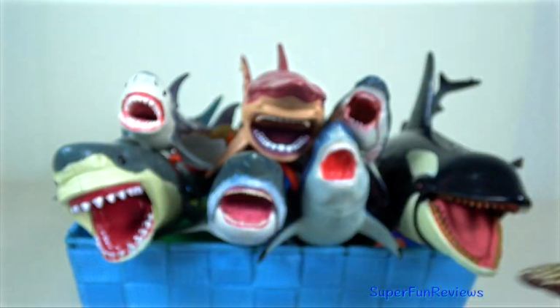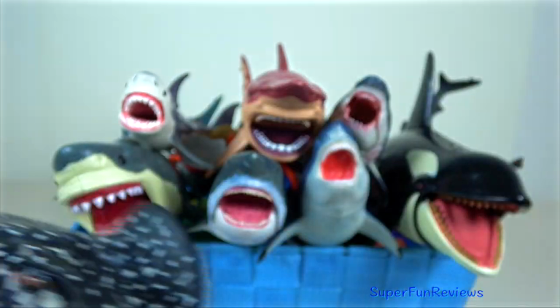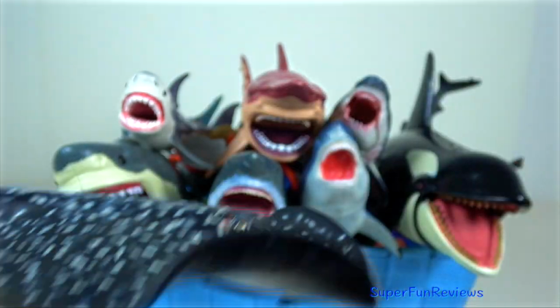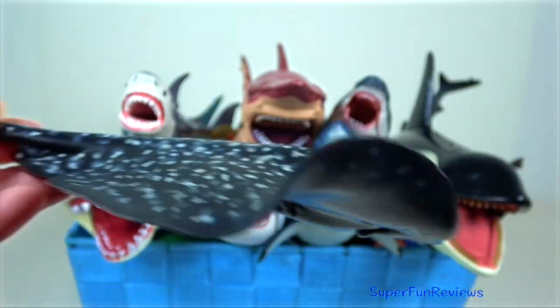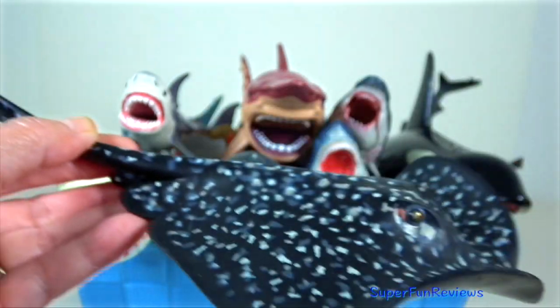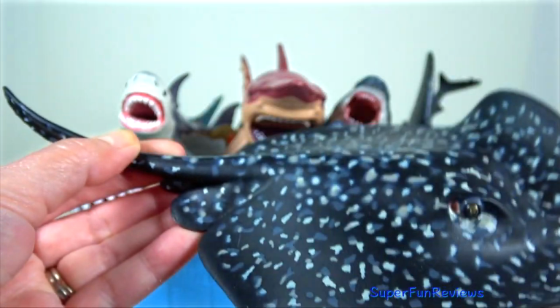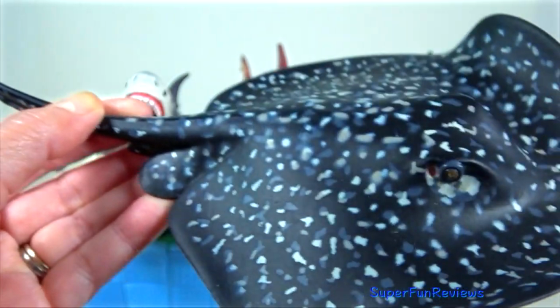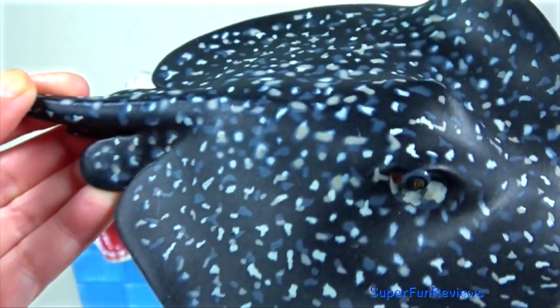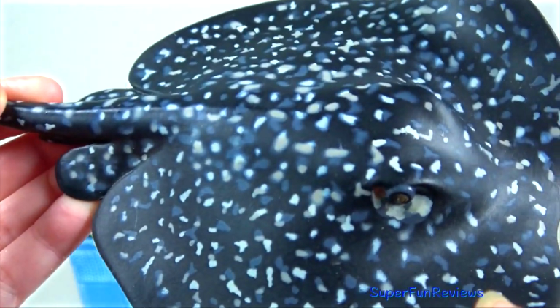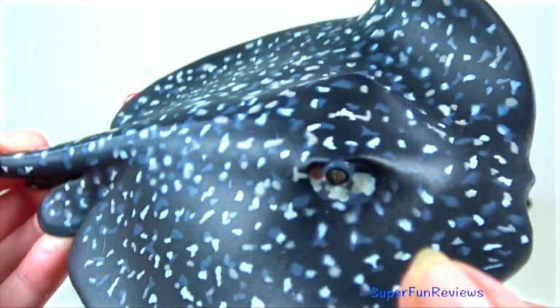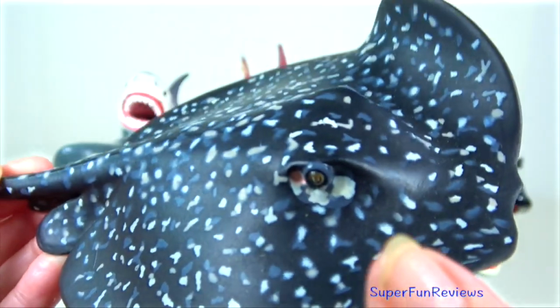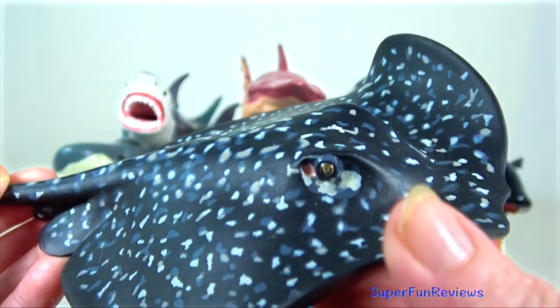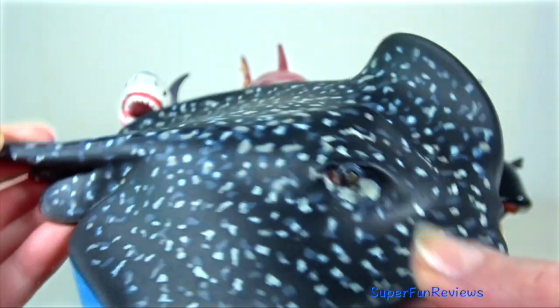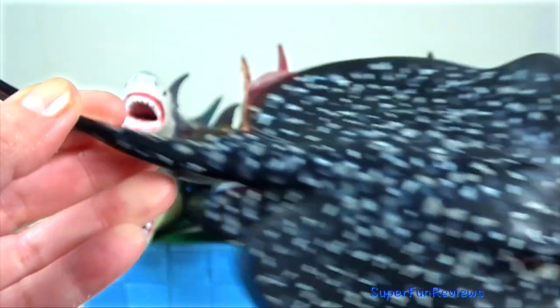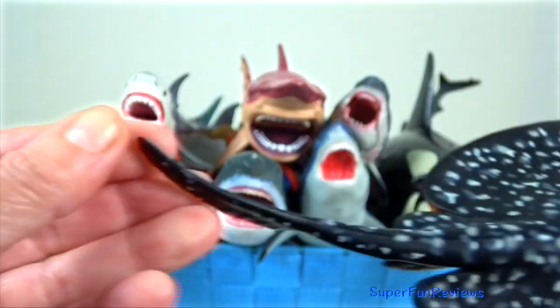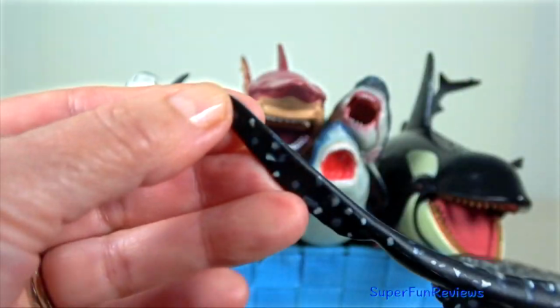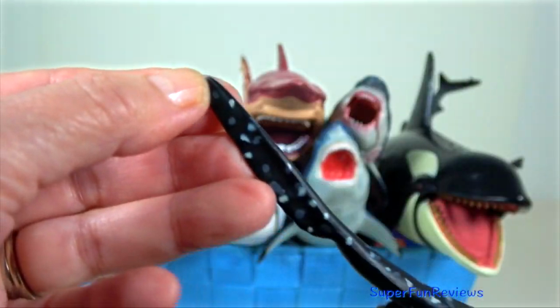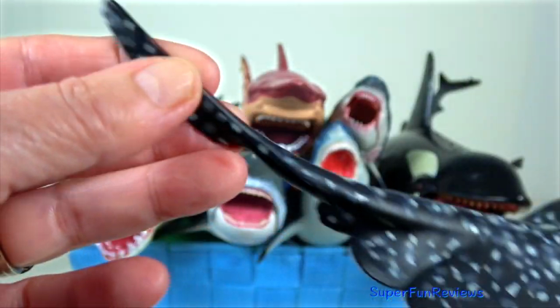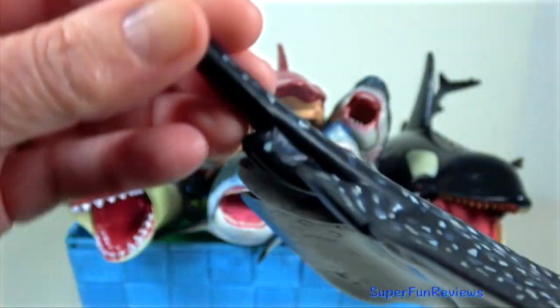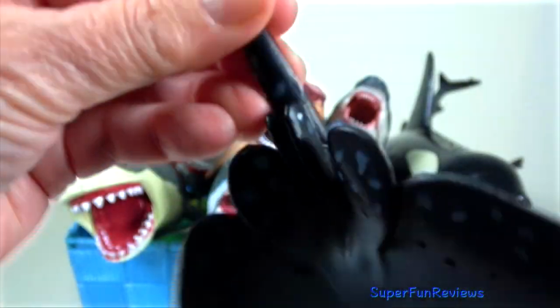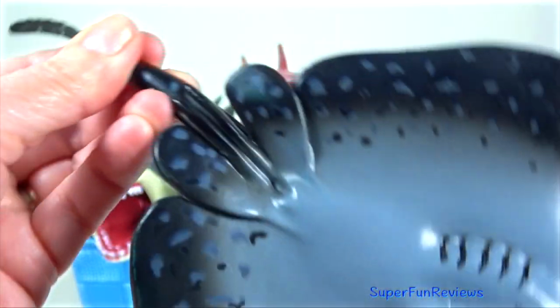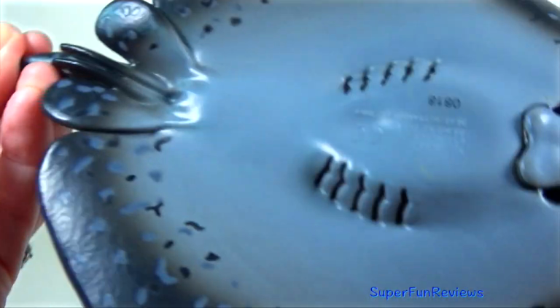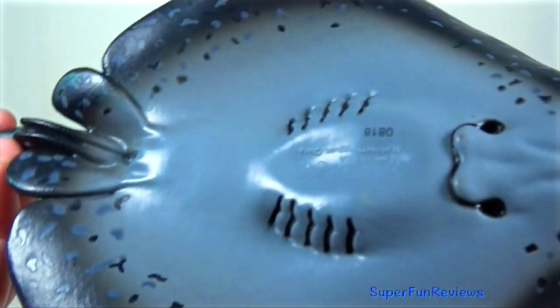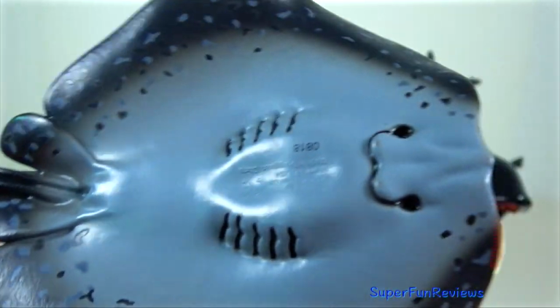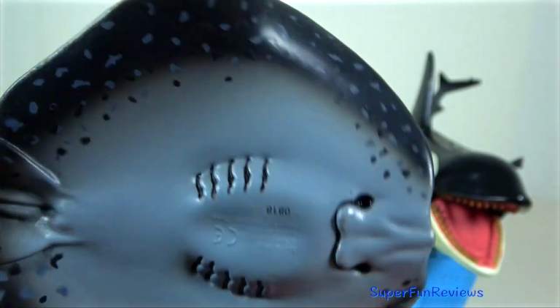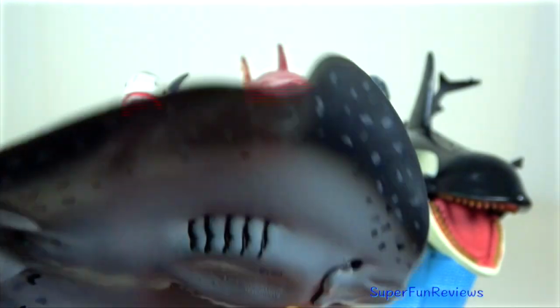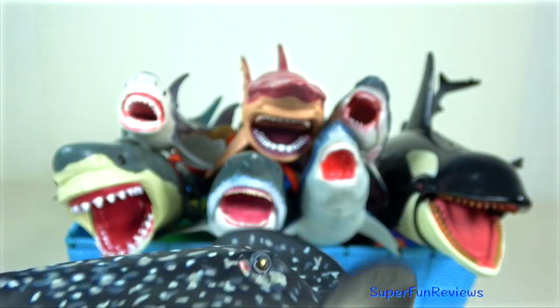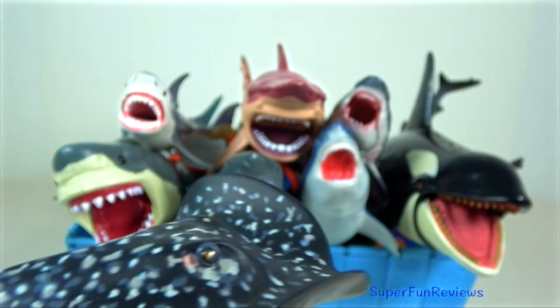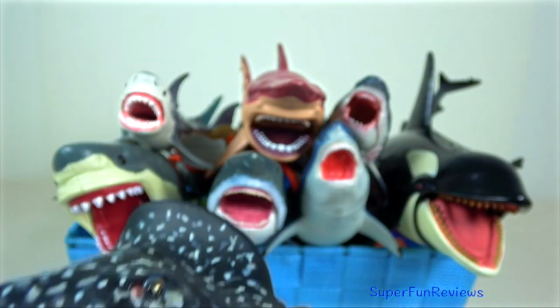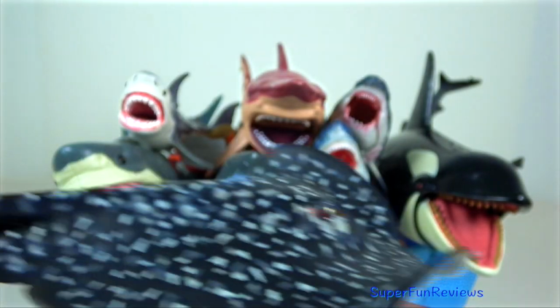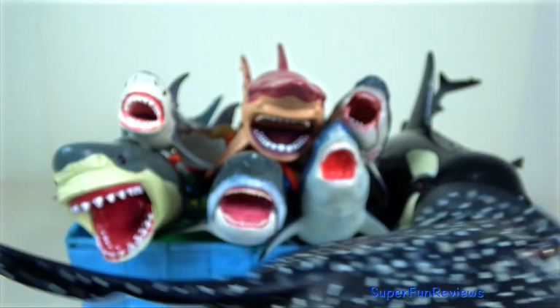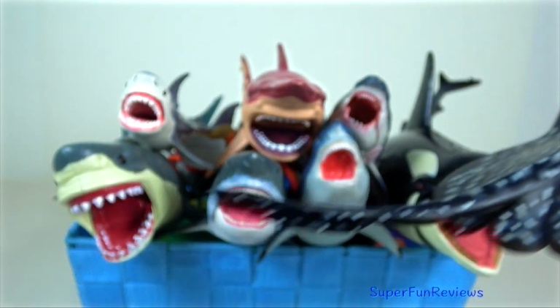Marbled ray. It can produce a strong electric shock for attack and defence, produced by a pair of electric organs derived from muscle tissue.